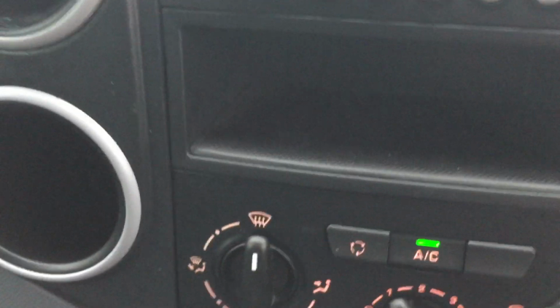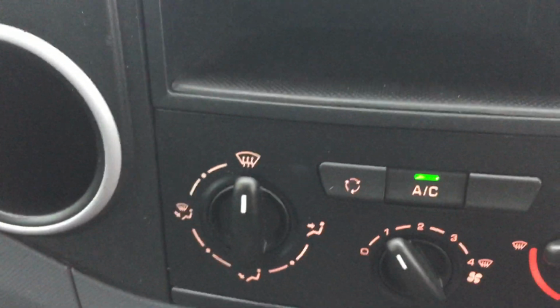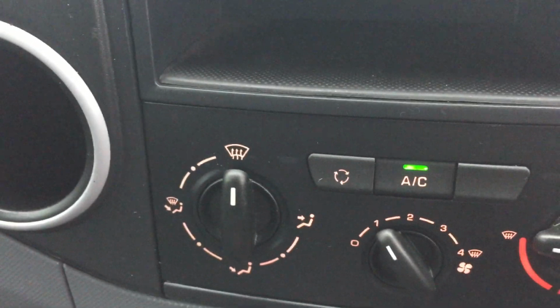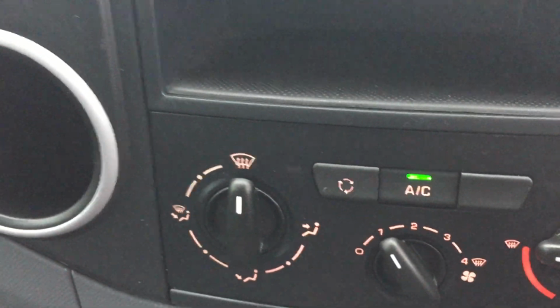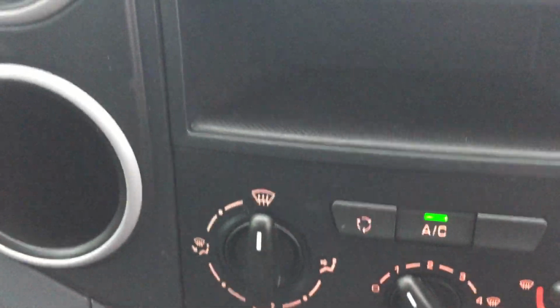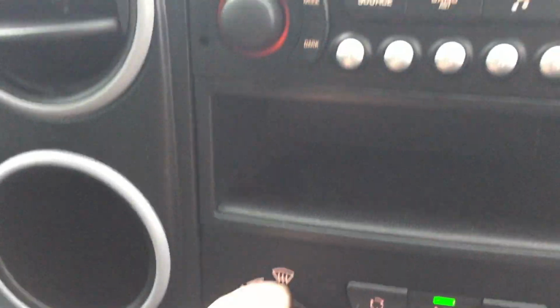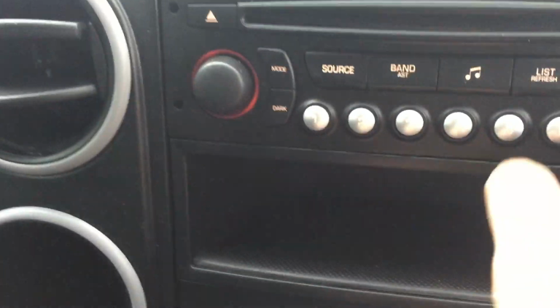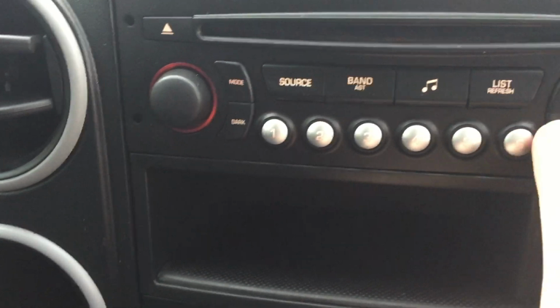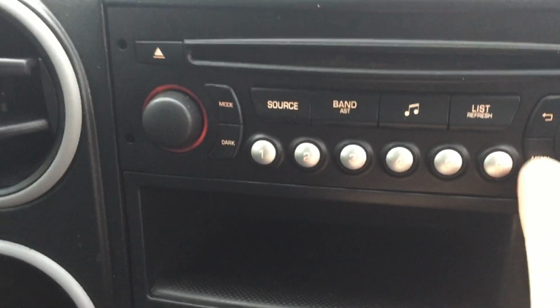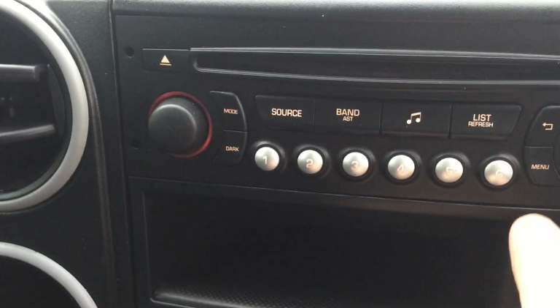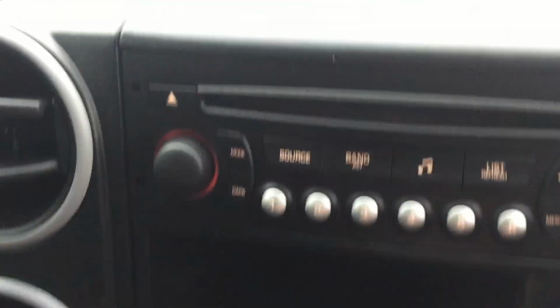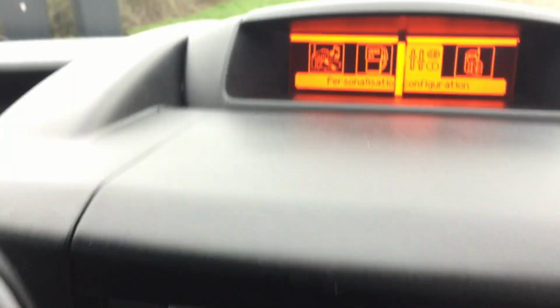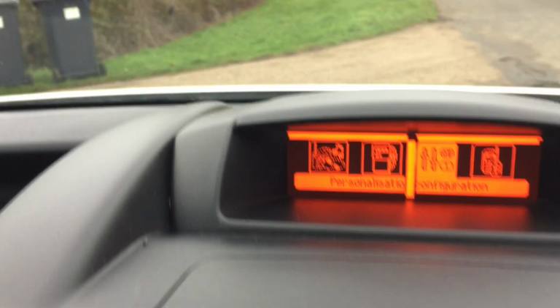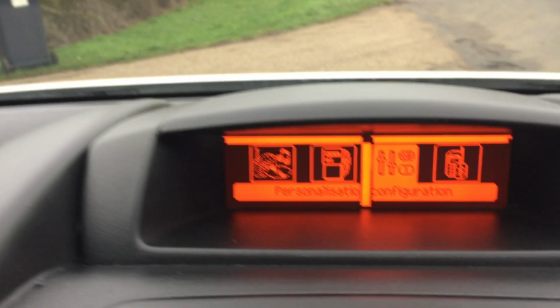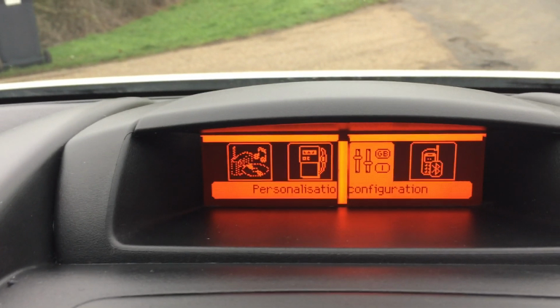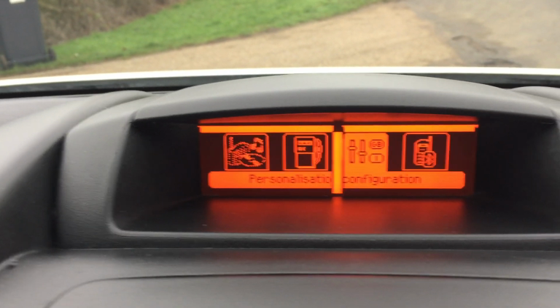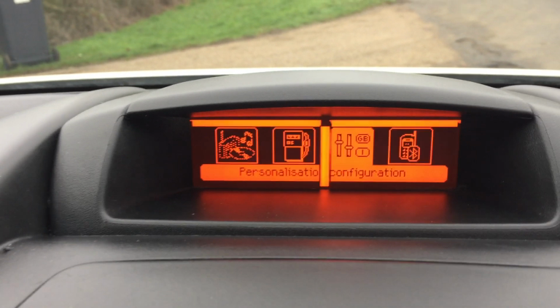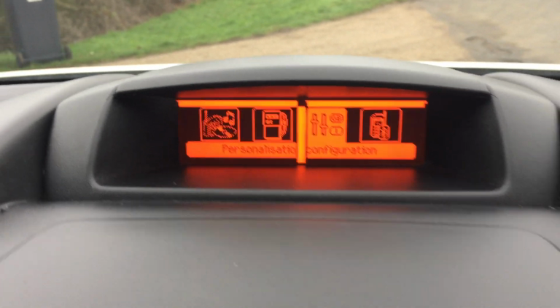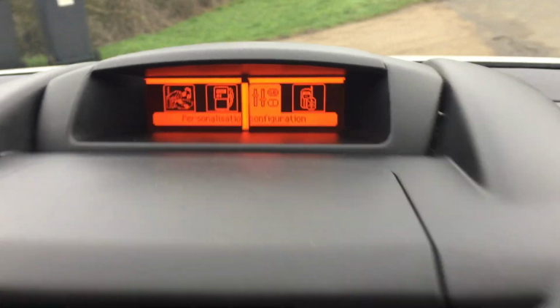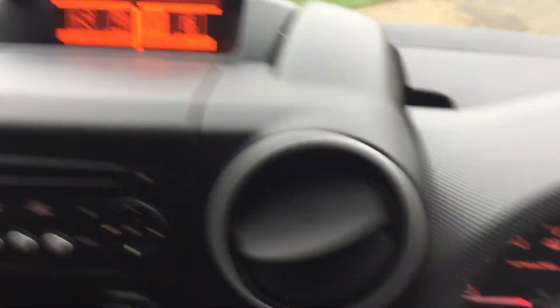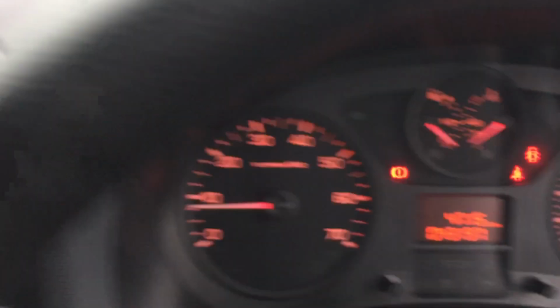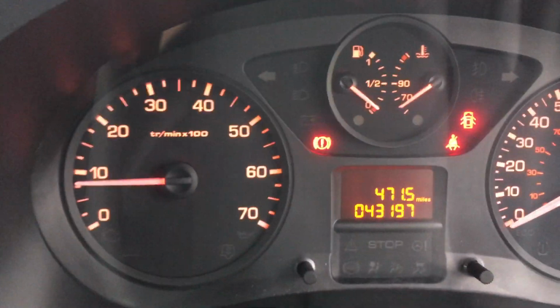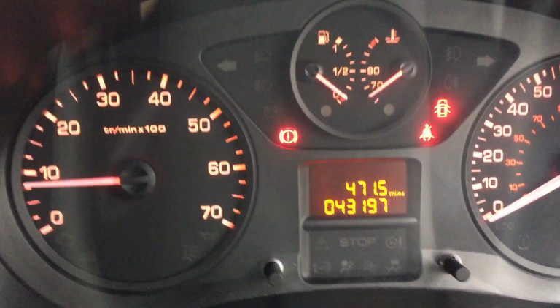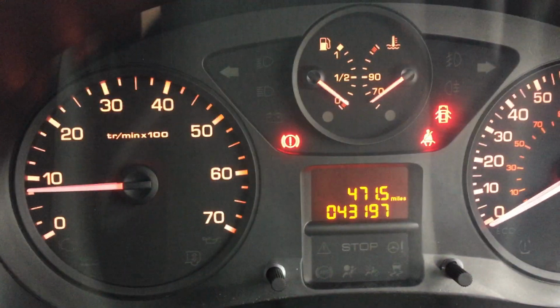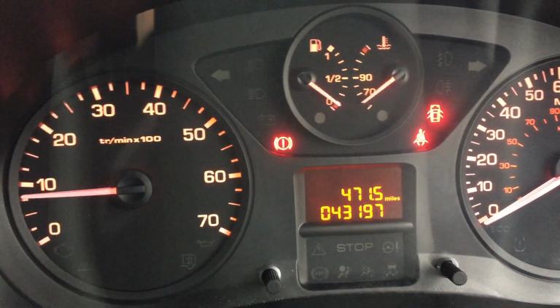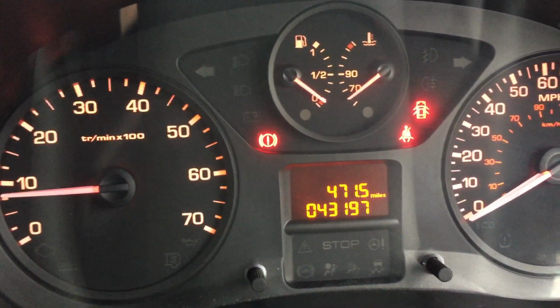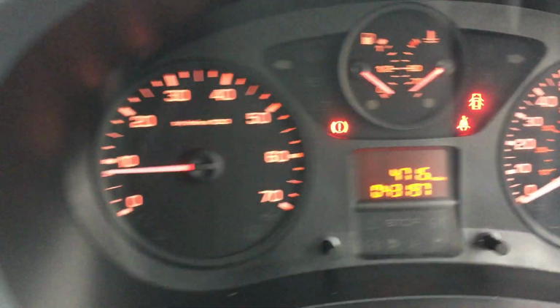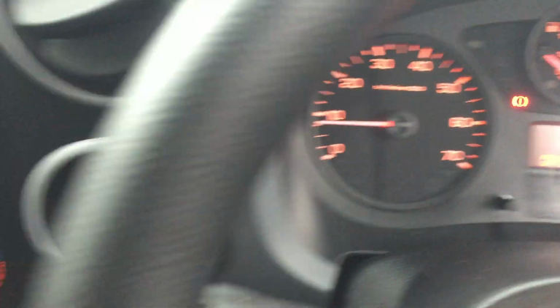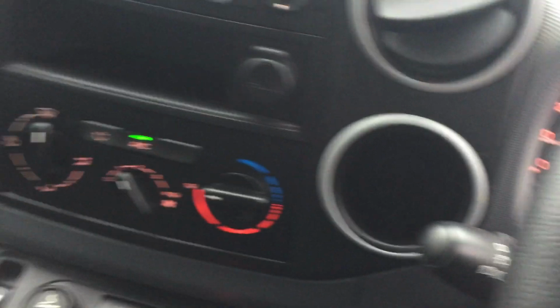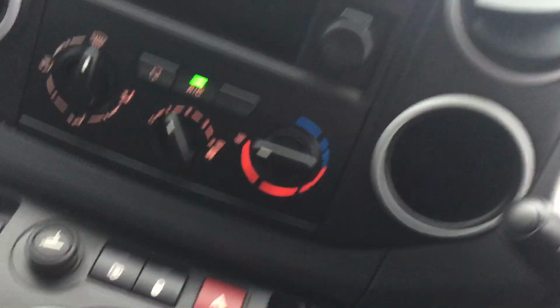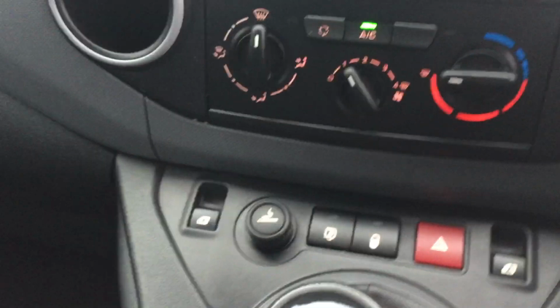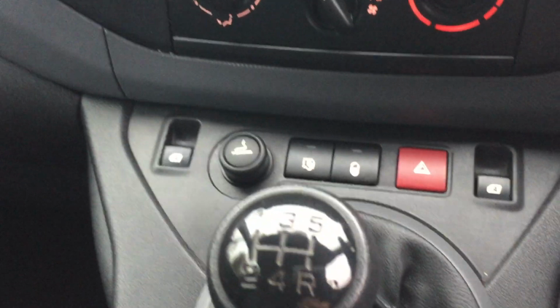Again, the air conditioning is there, and you've got the Bluetooth. The mileage has popped back up — 43,000 miles. Electric front windows are there too.